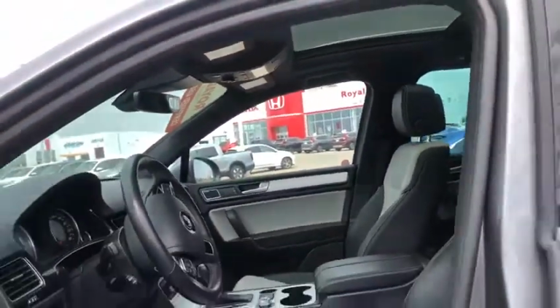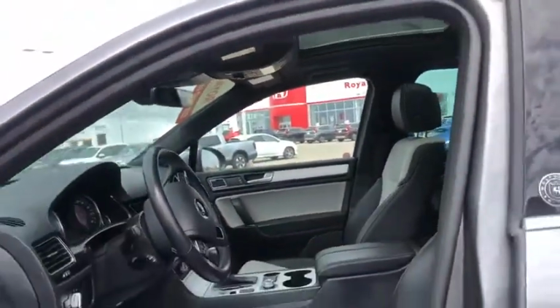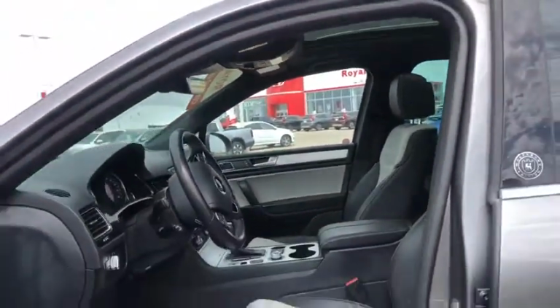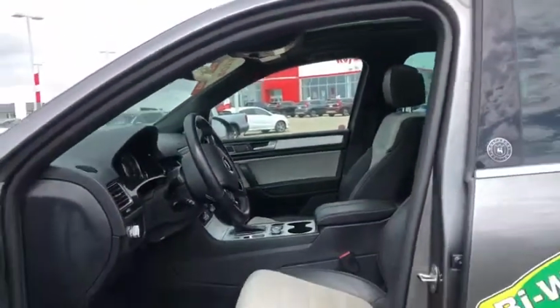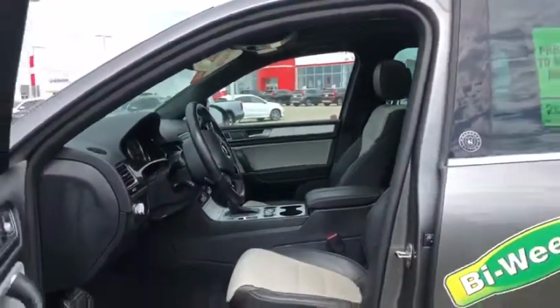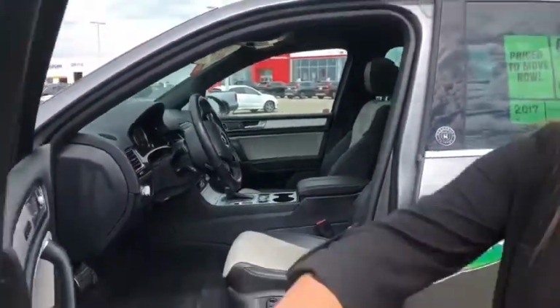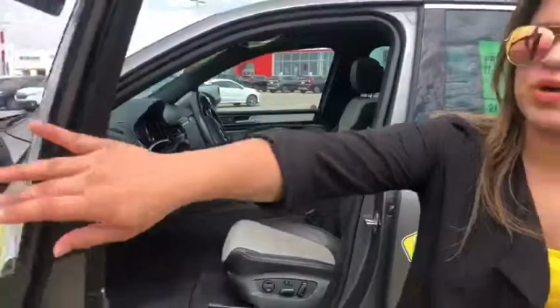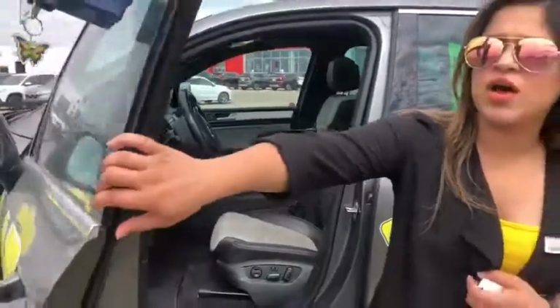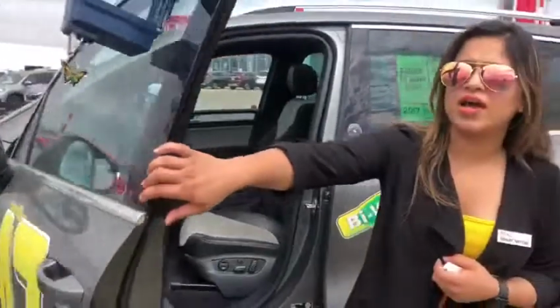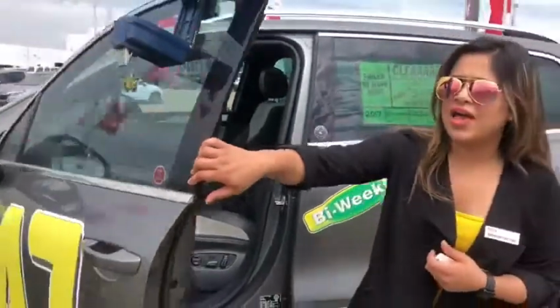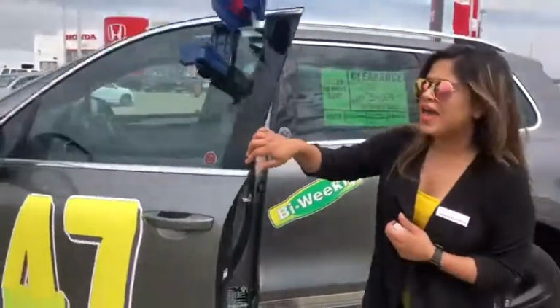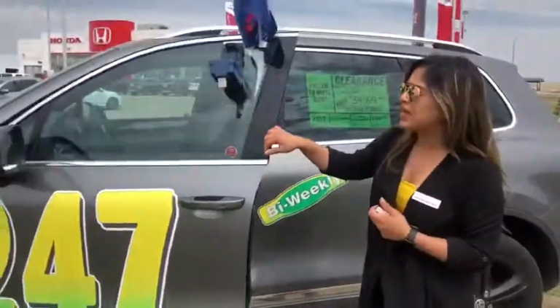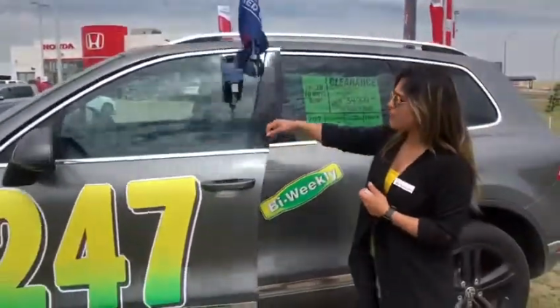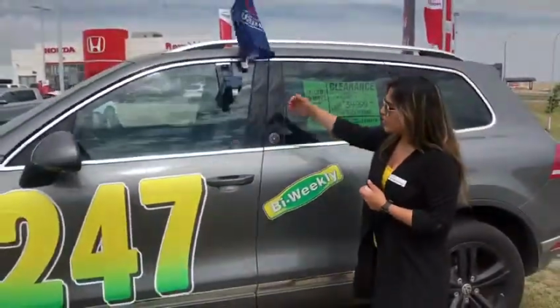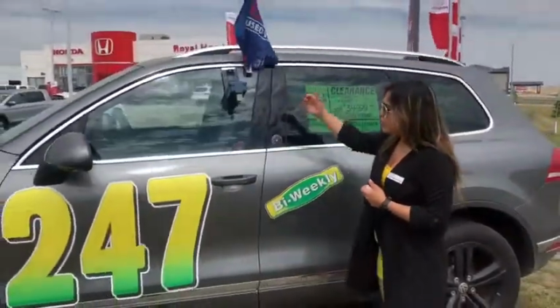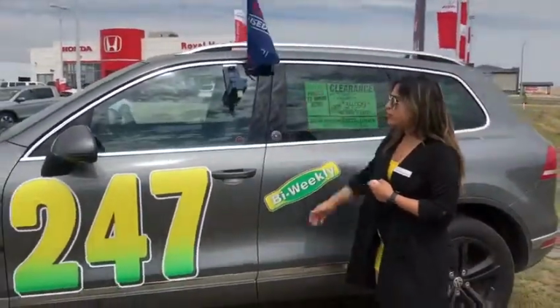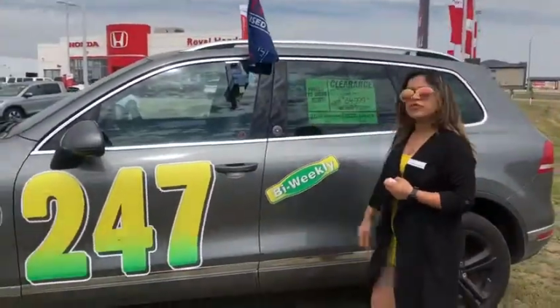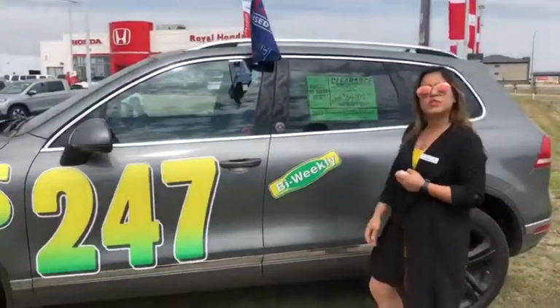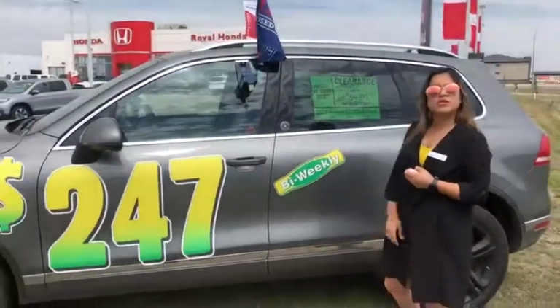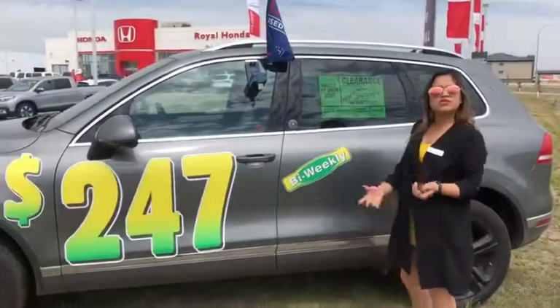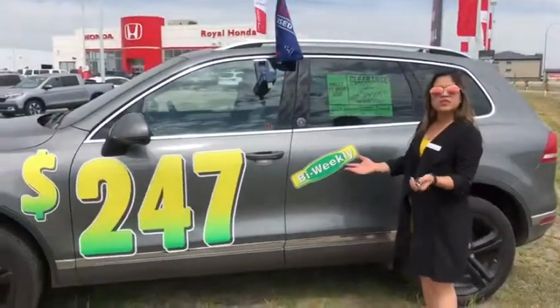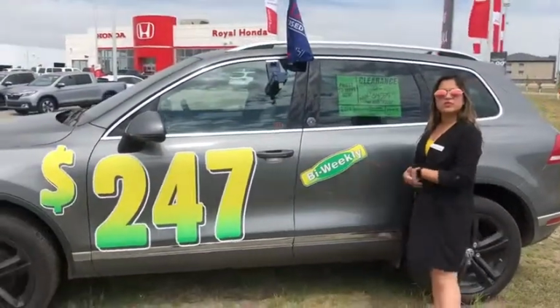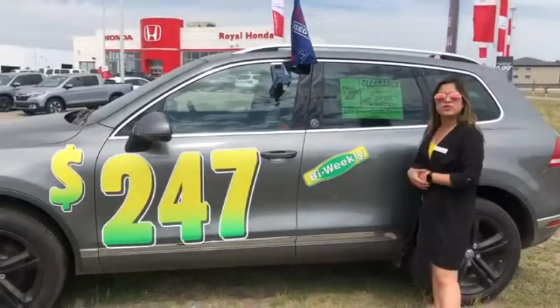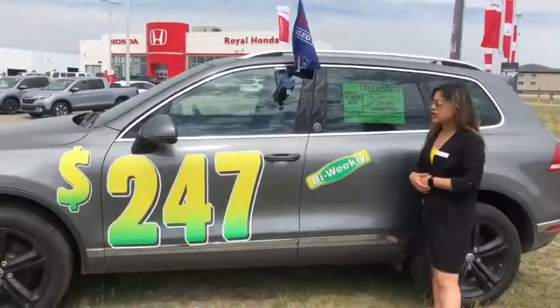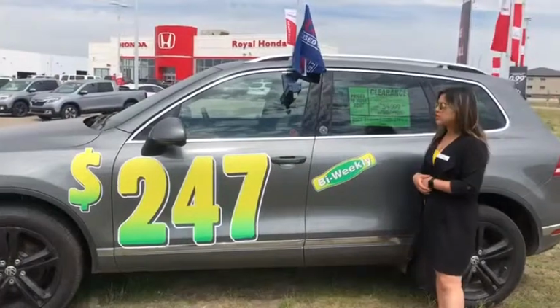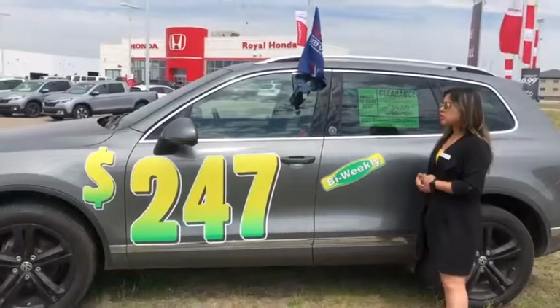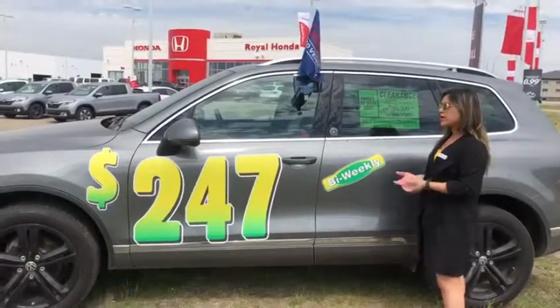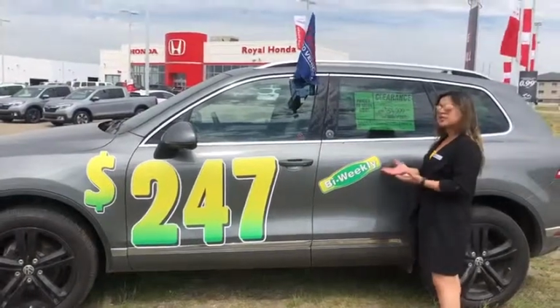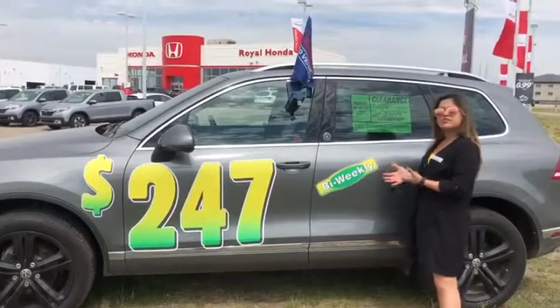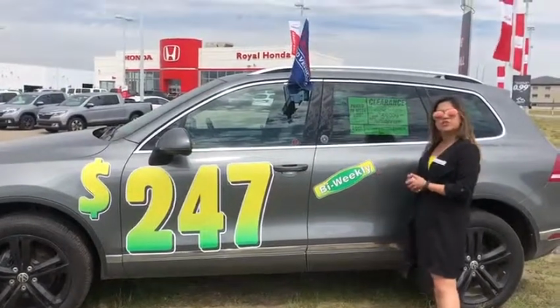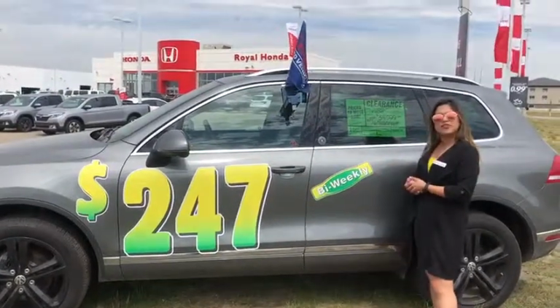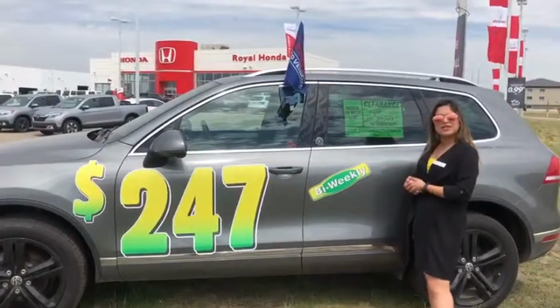I would like to say just come down to Royal Honda, and if you're approved, you will be able to drive this beautiful unit for just $247 a month. Please come by.